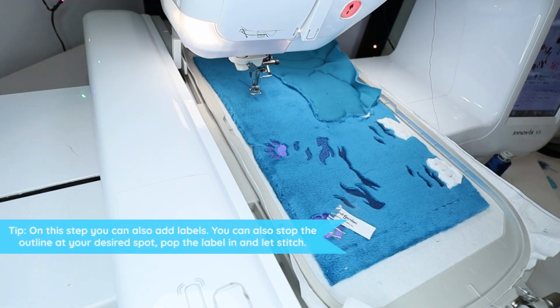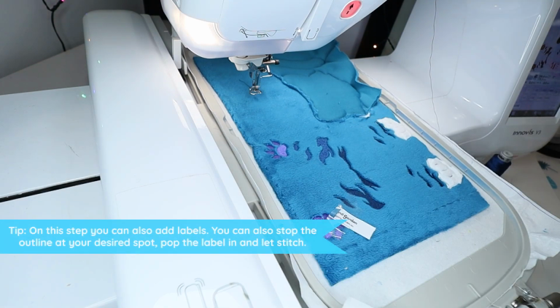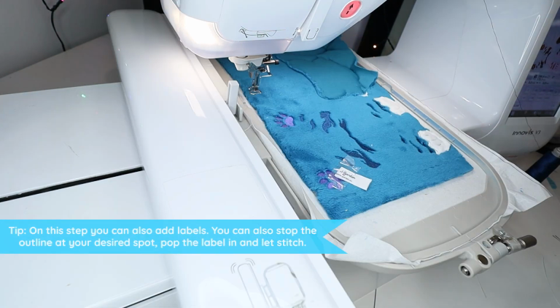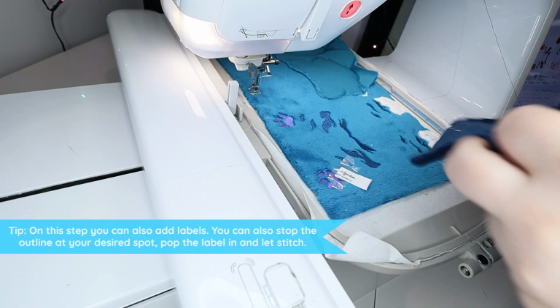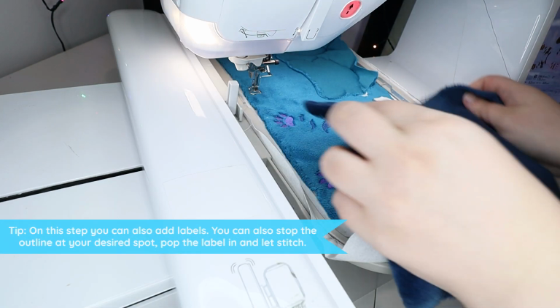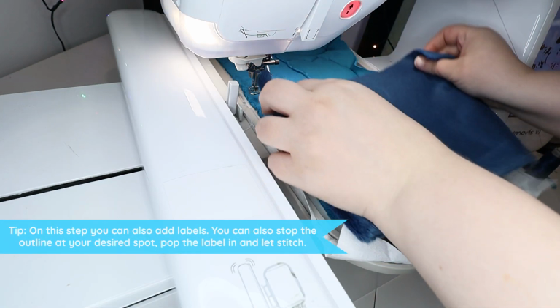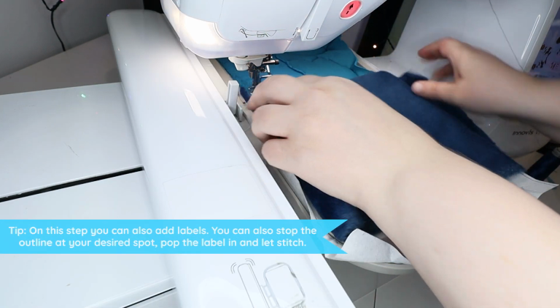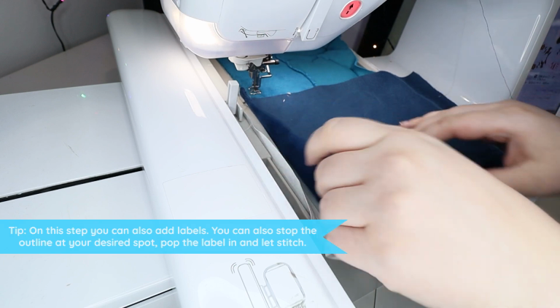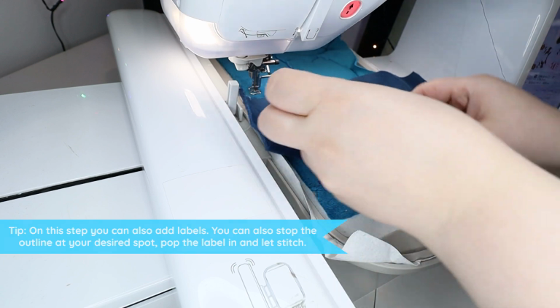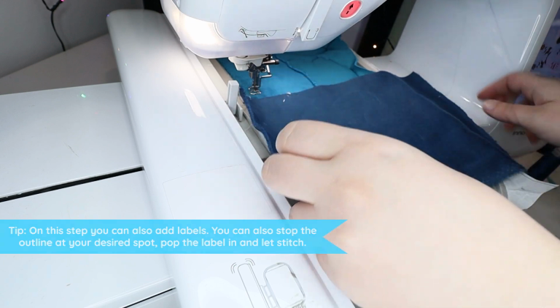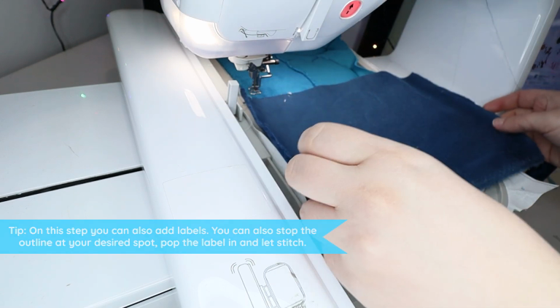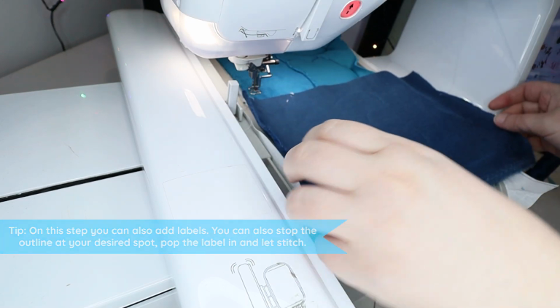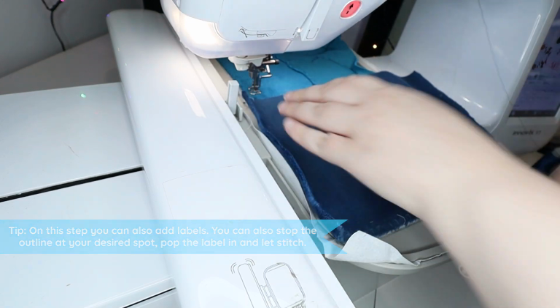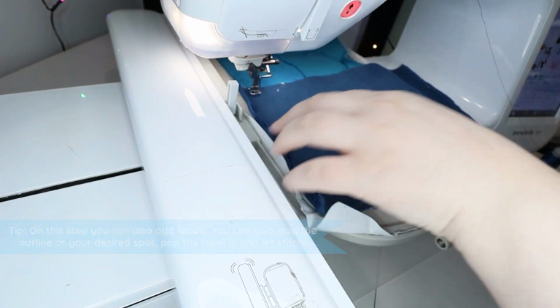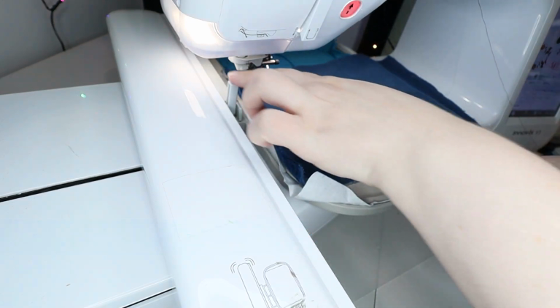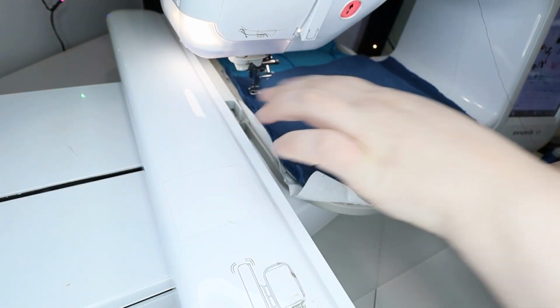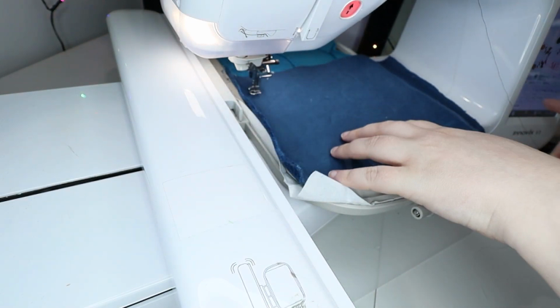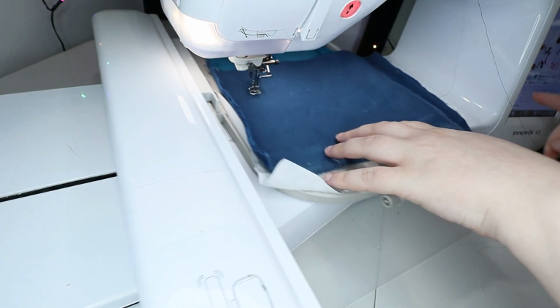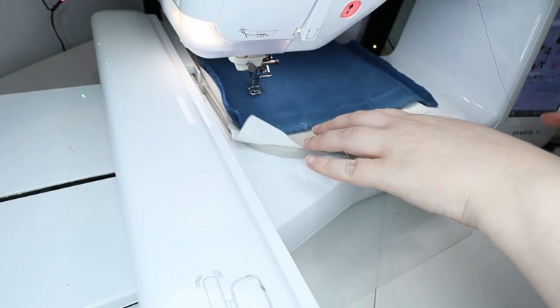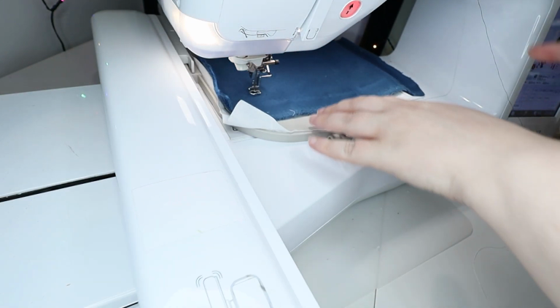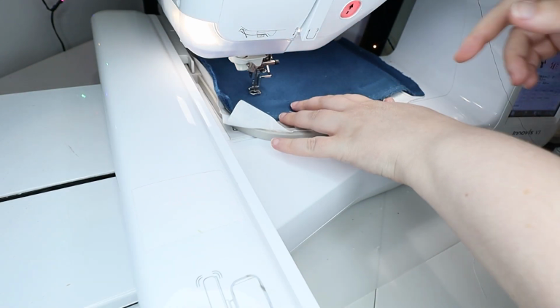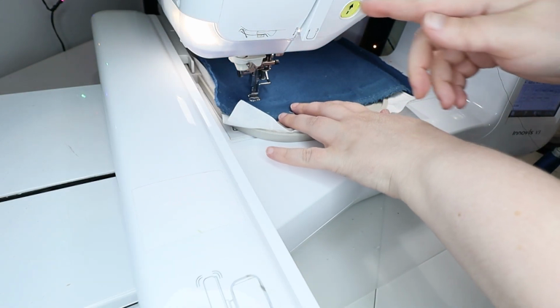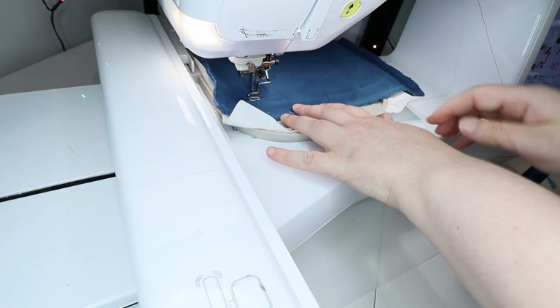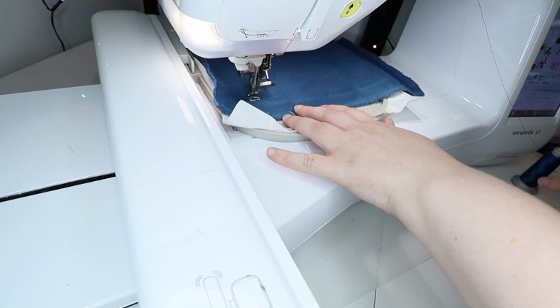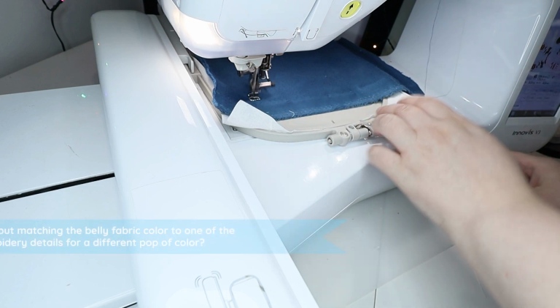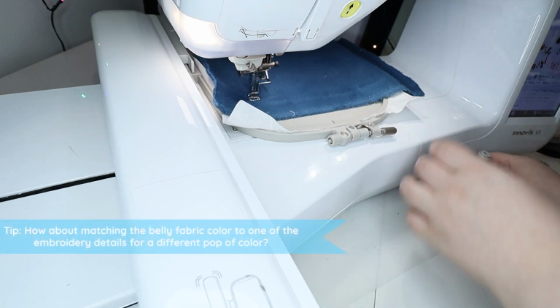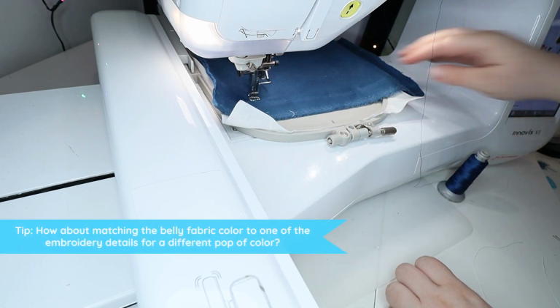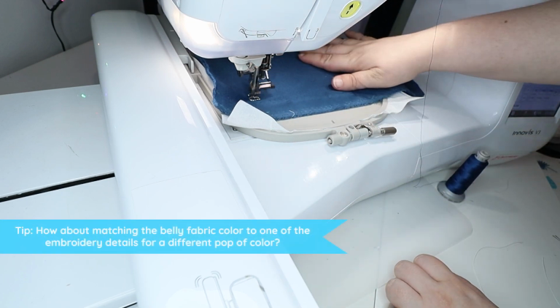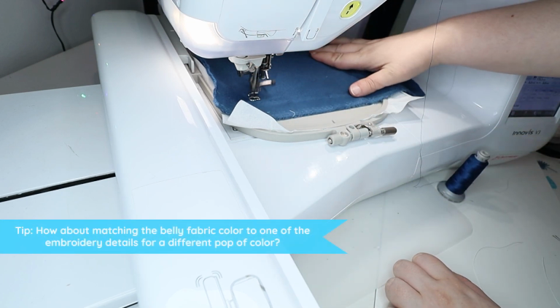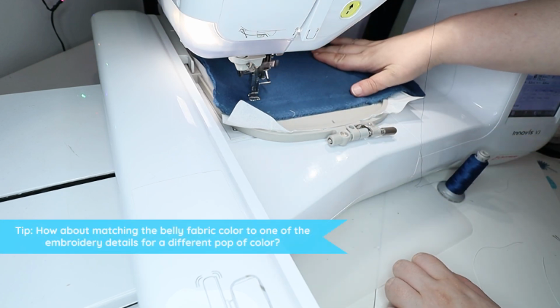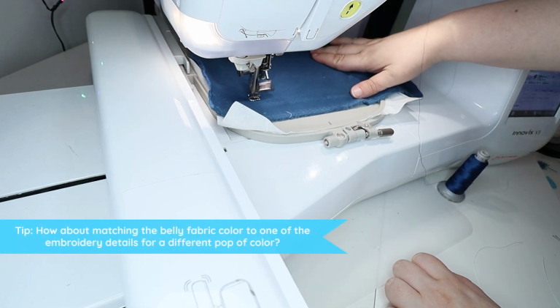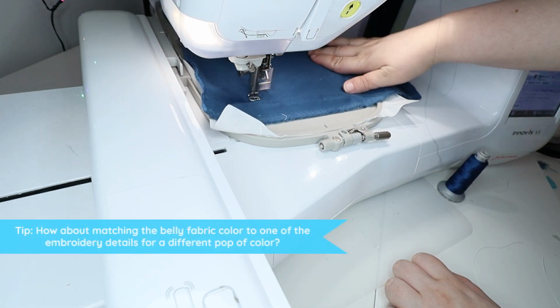After trimming, repeat the same step for the body. I attached the Dragon's Garden label and used a different color fabric for the belly to tie in with the dark blue details from the embroidery stripes.